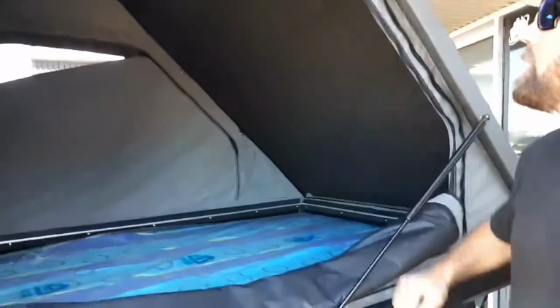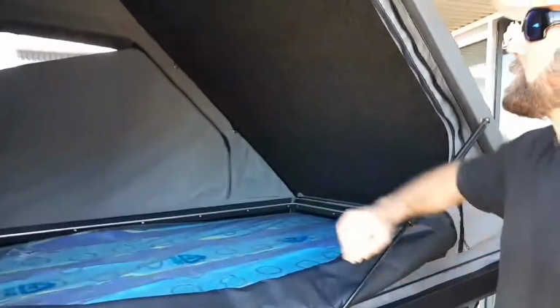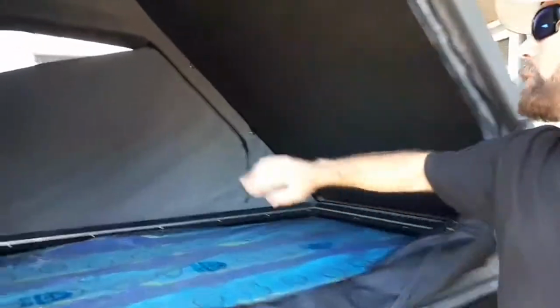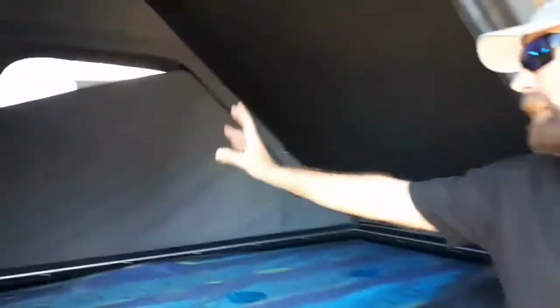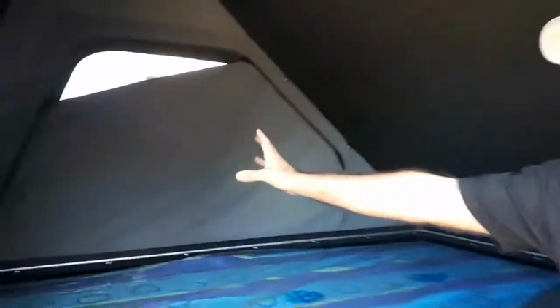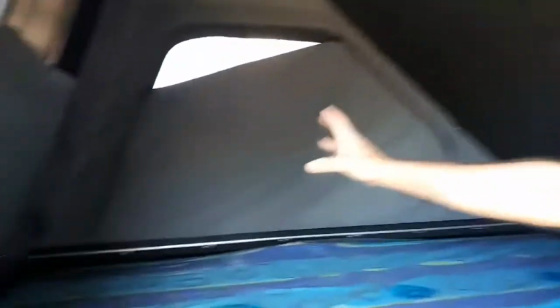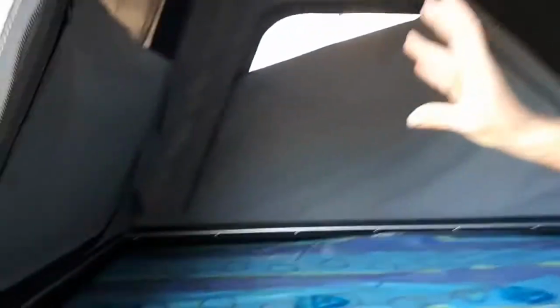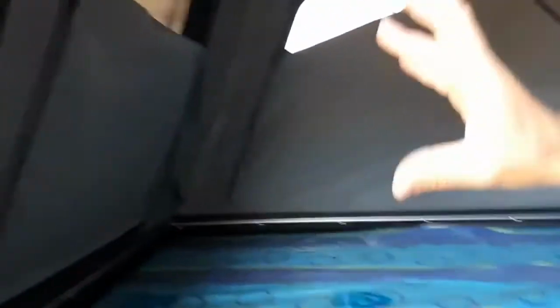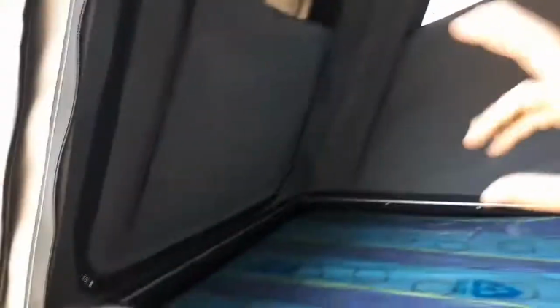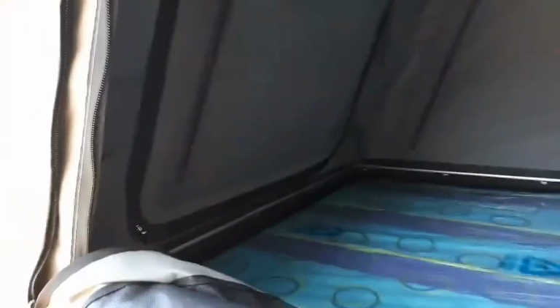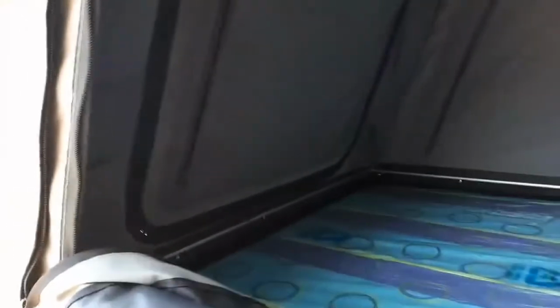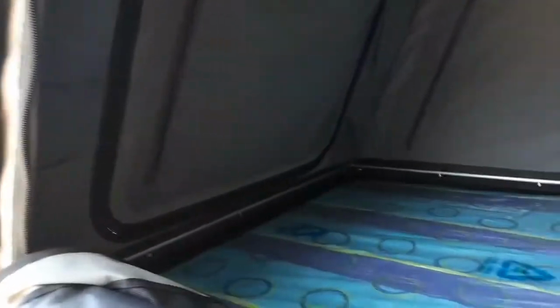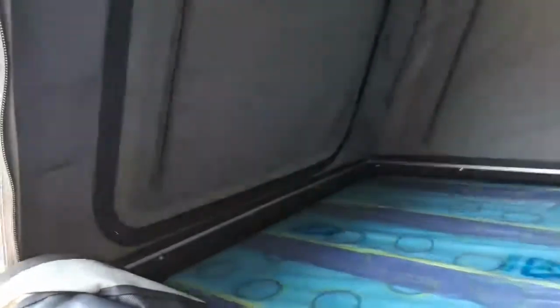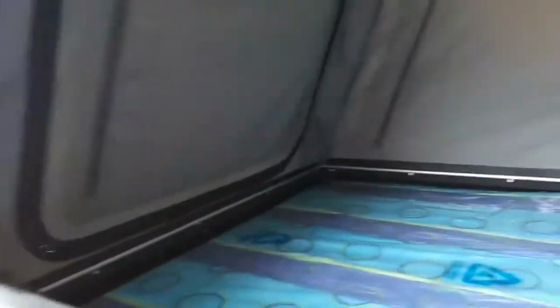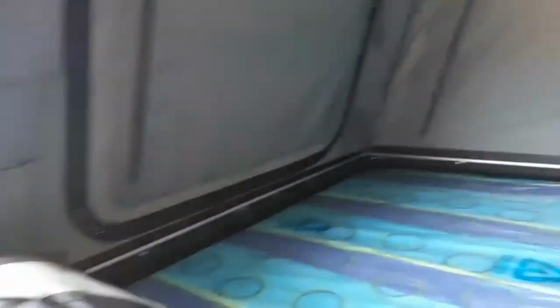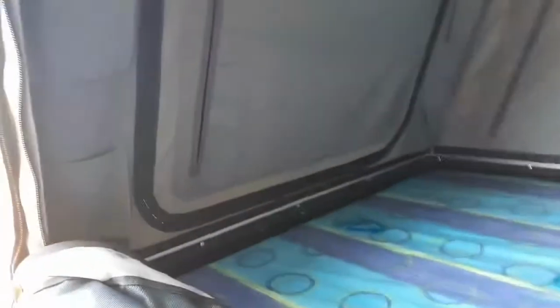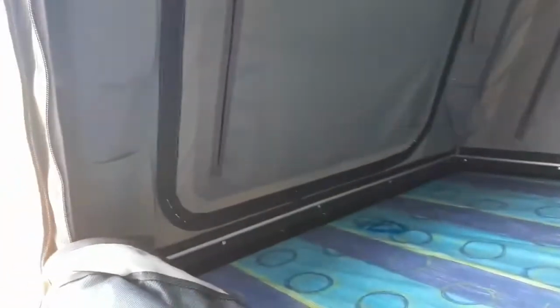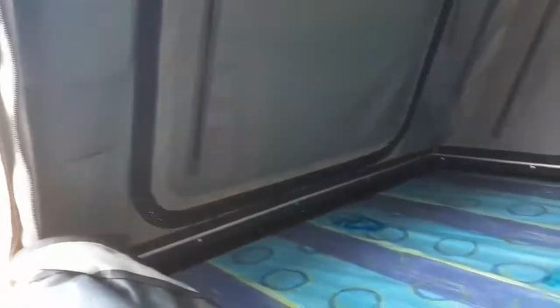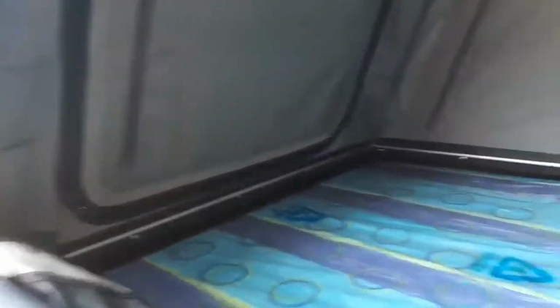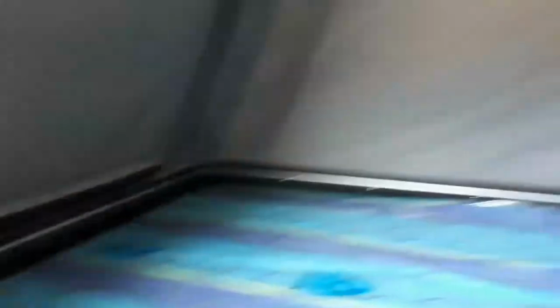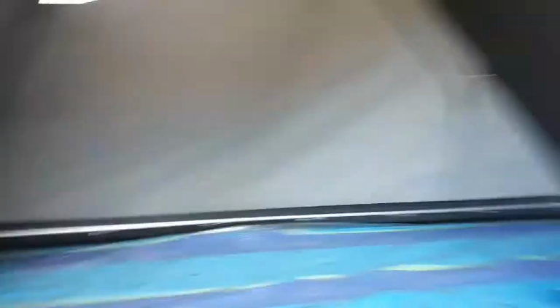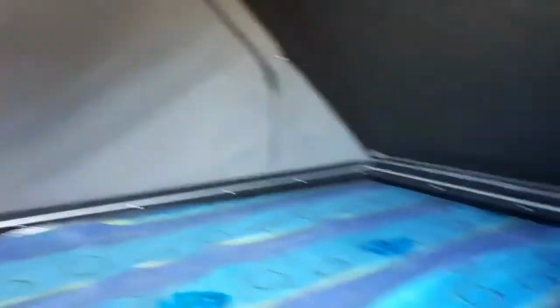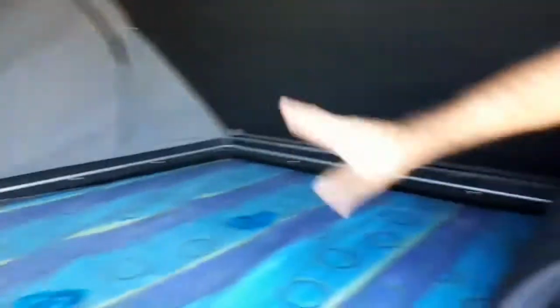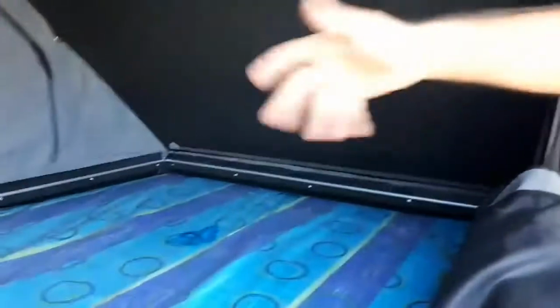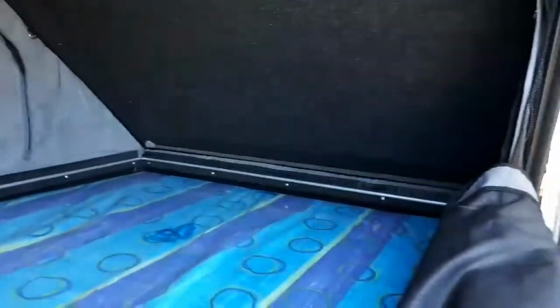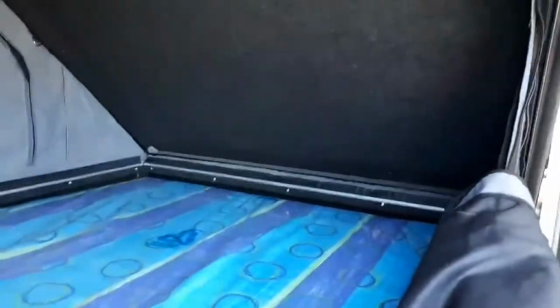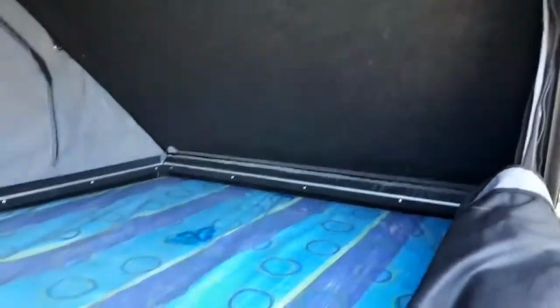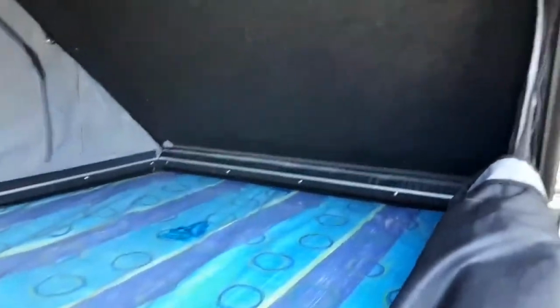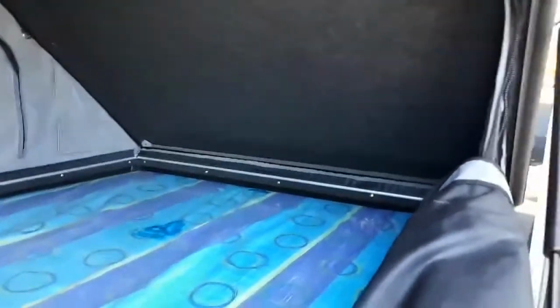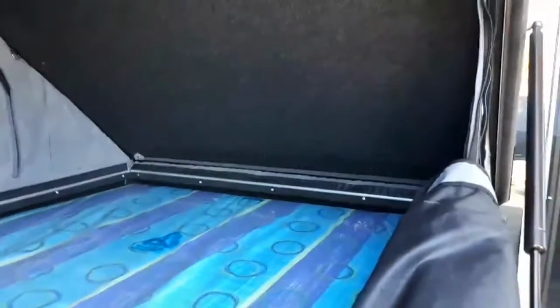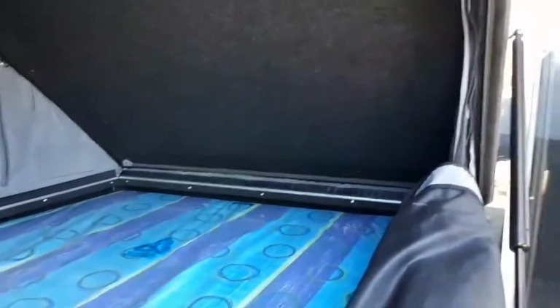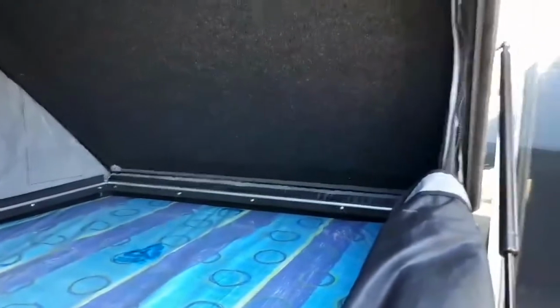Next, we've added pockets to the front either side — two either side and two down the back — just for general storage of phones and so on.